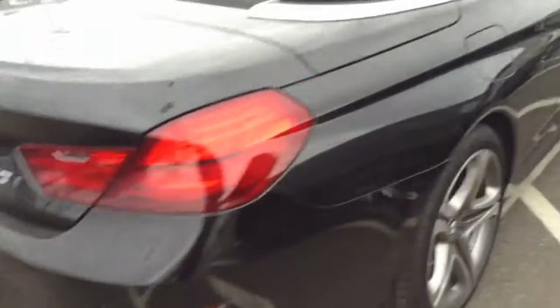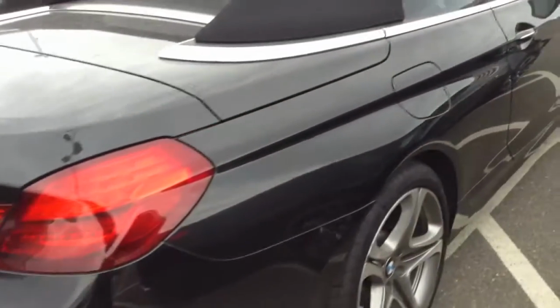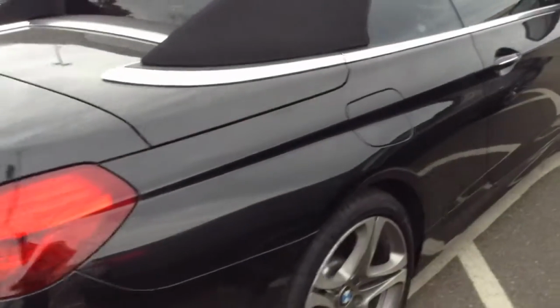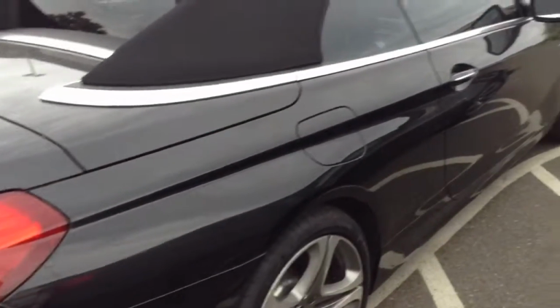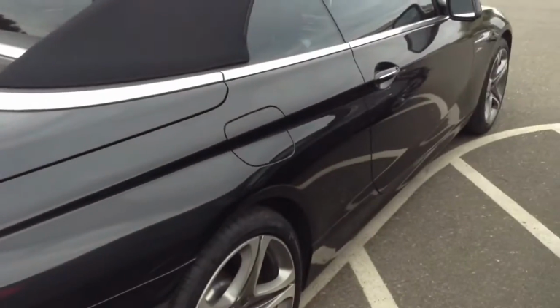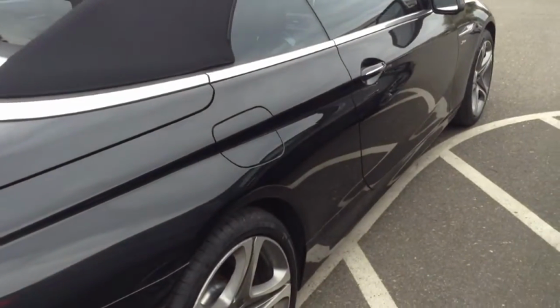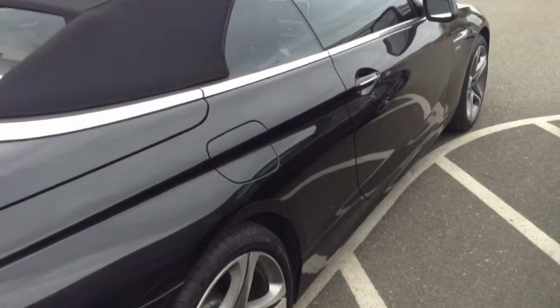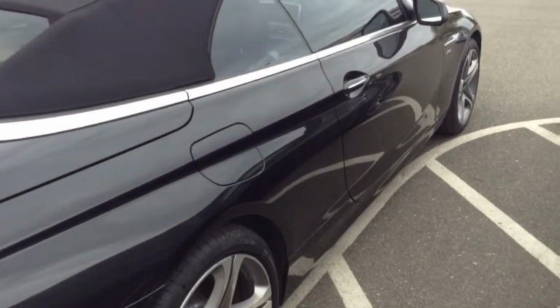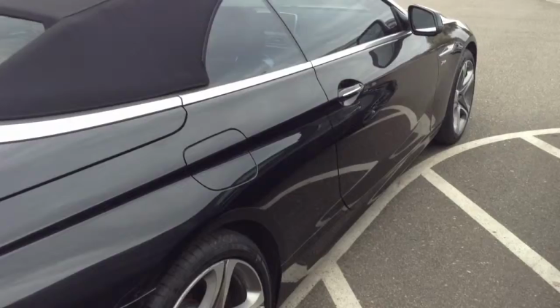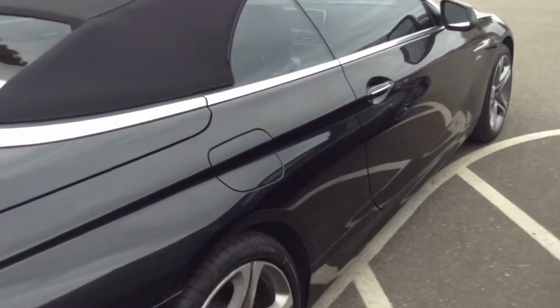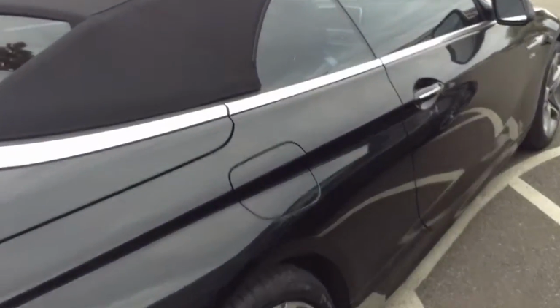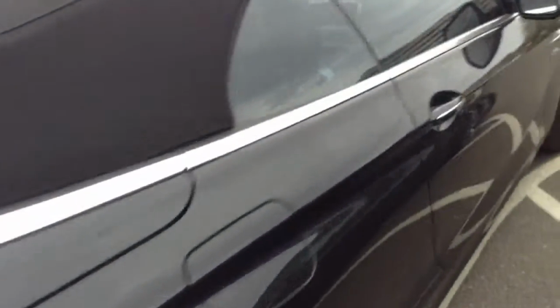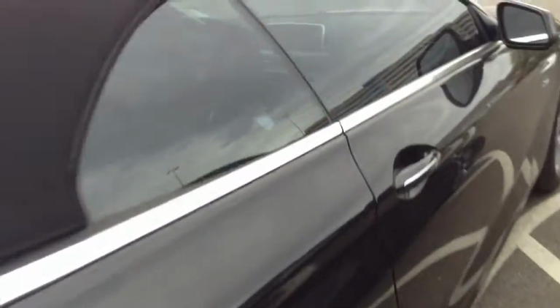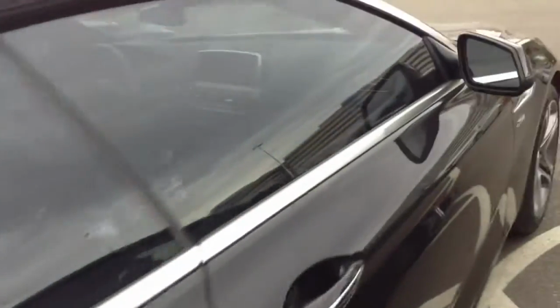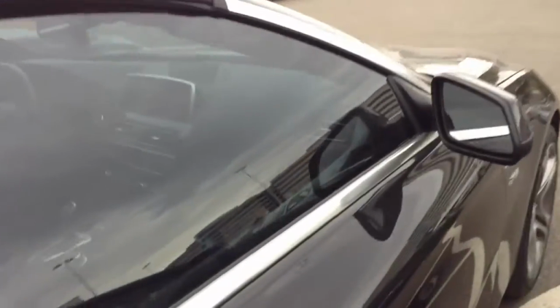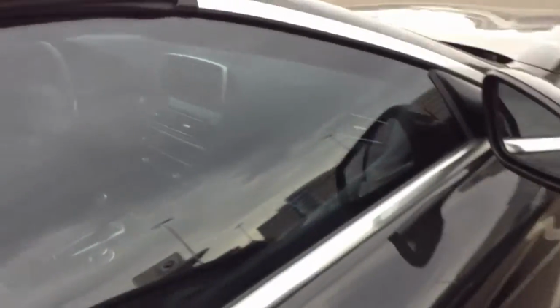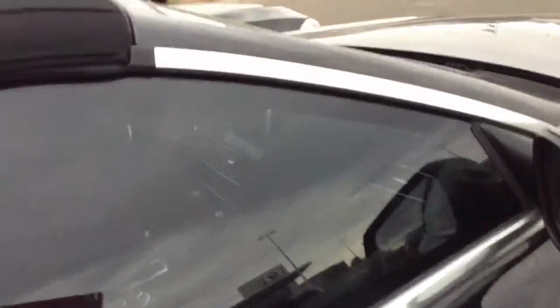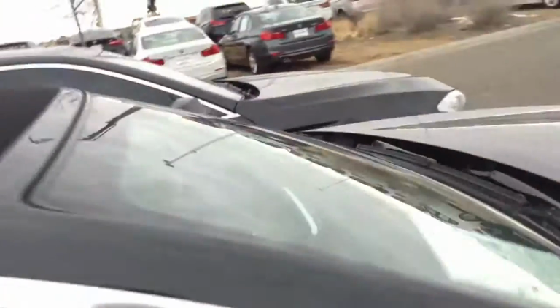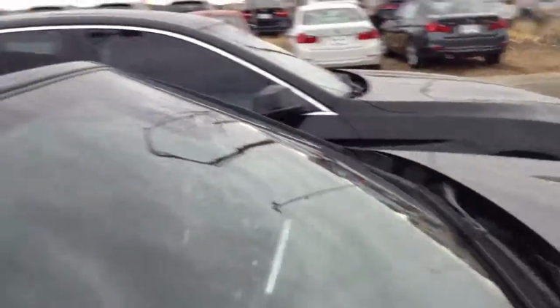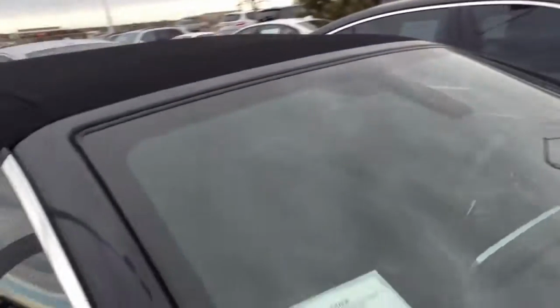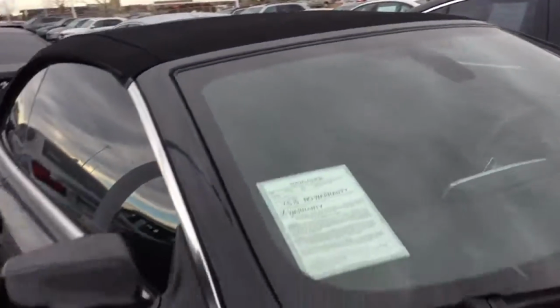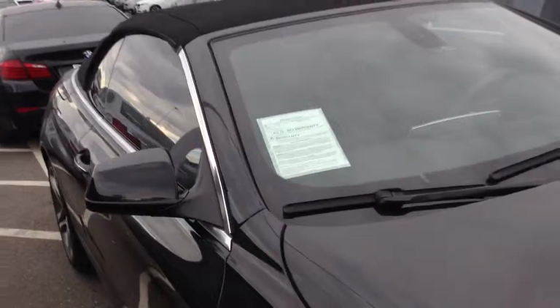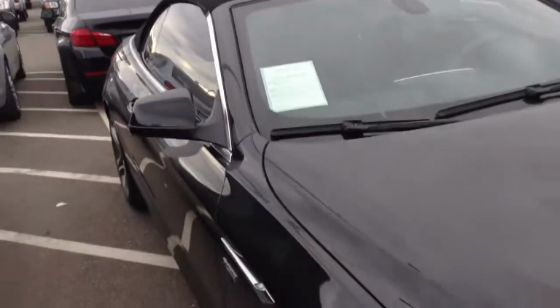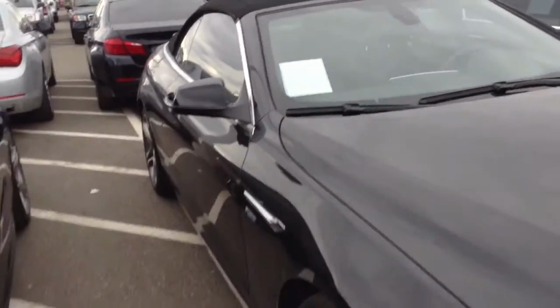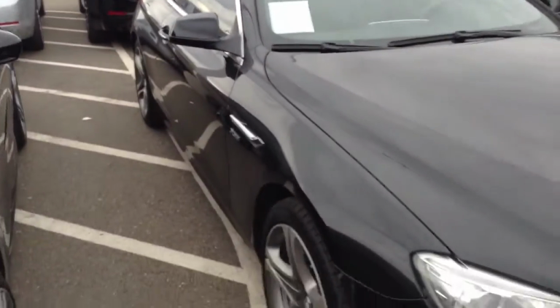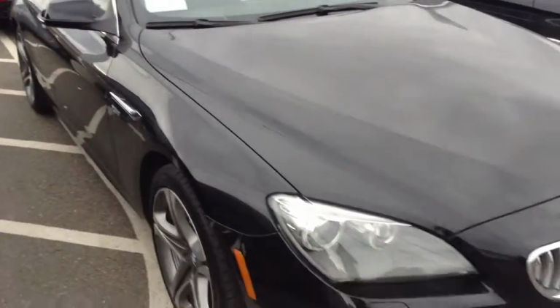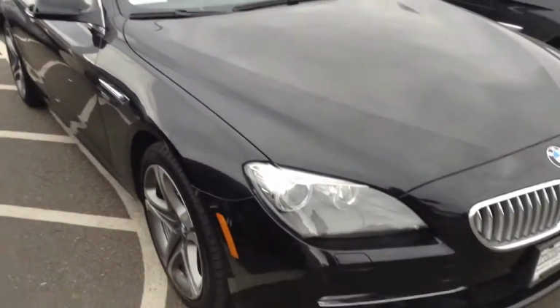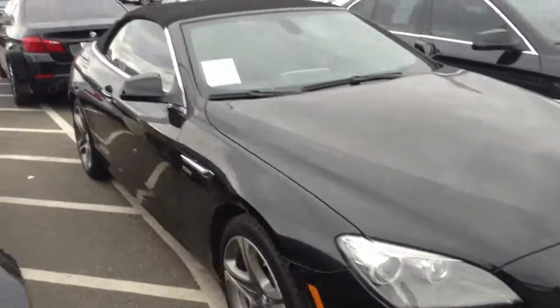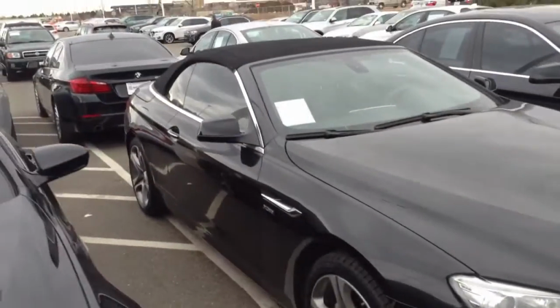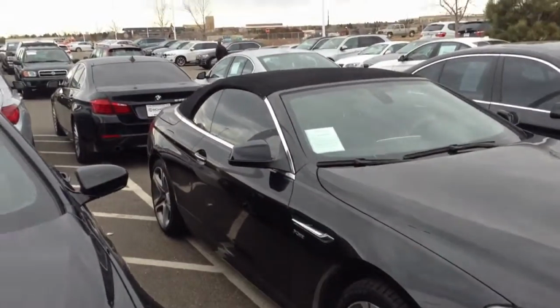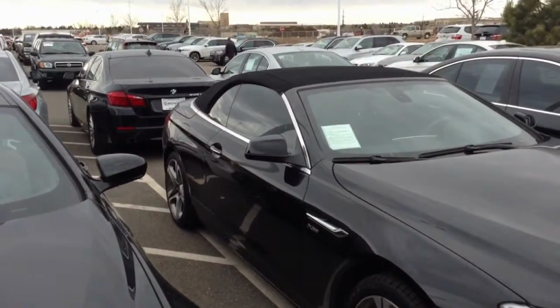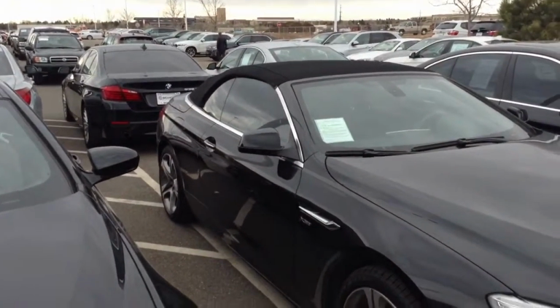I sat inside — doesn't smell of smoke or anything. It's got the navigation system. Great shape overall, with the clear bra and the window tint.